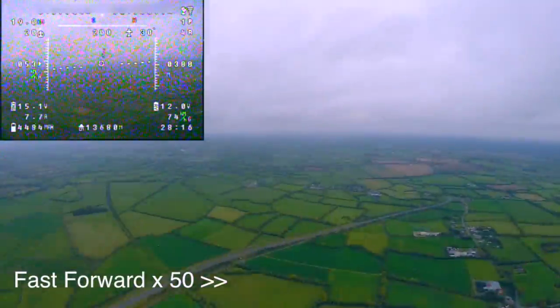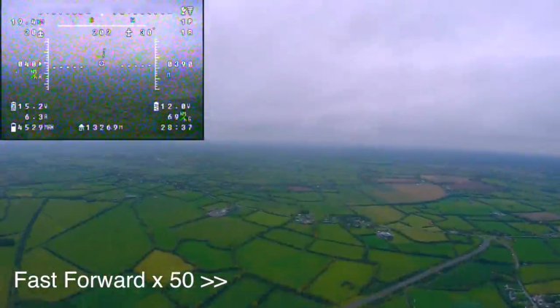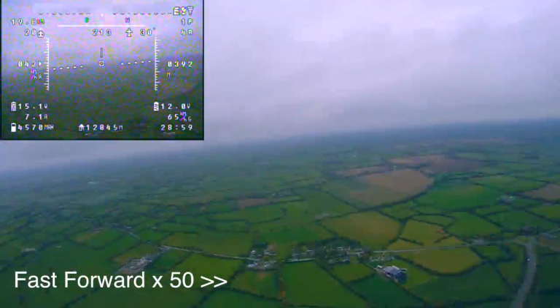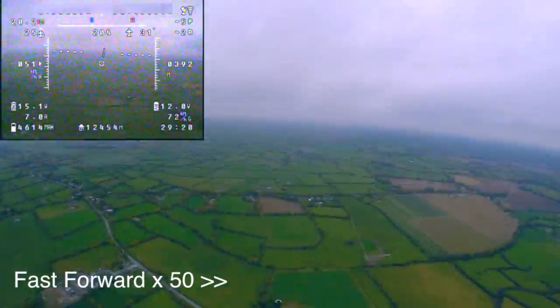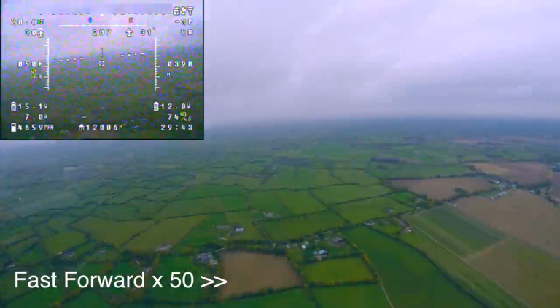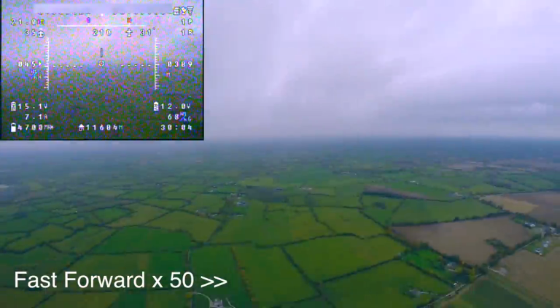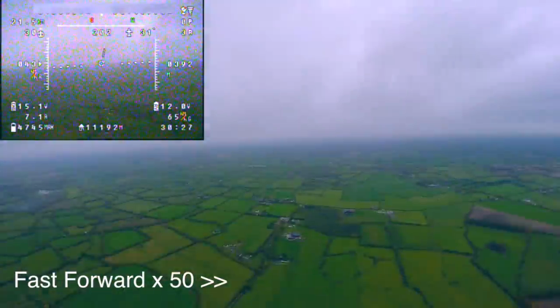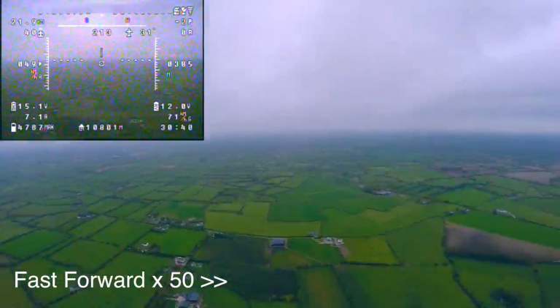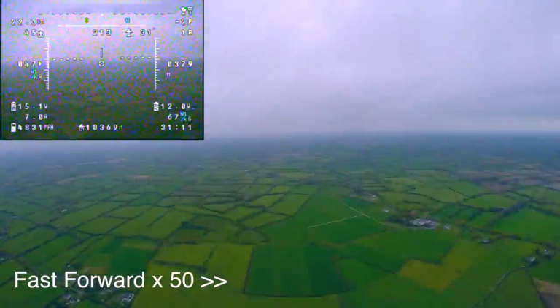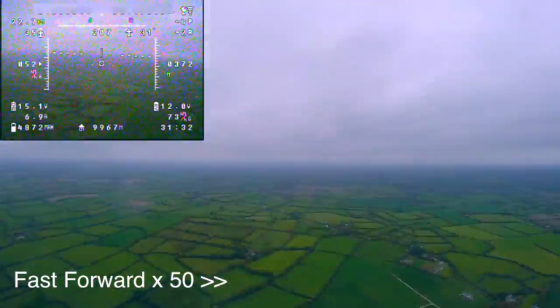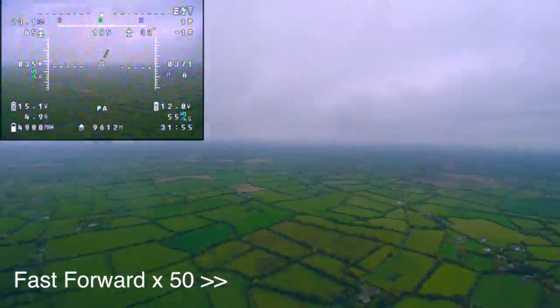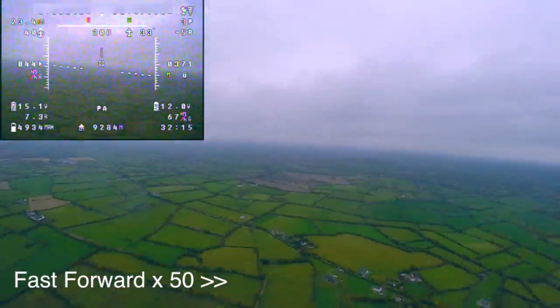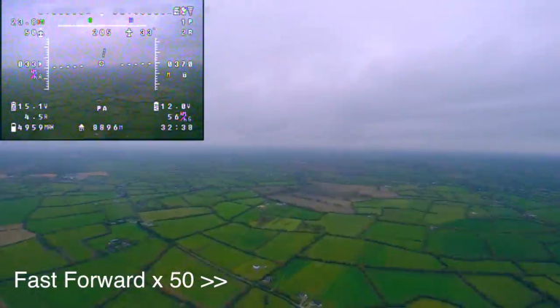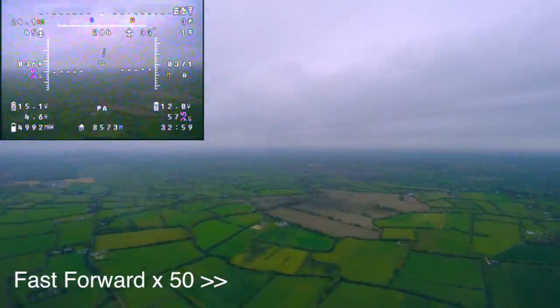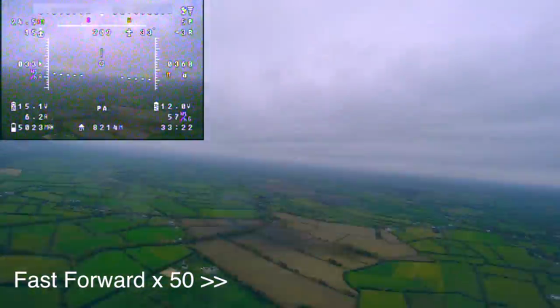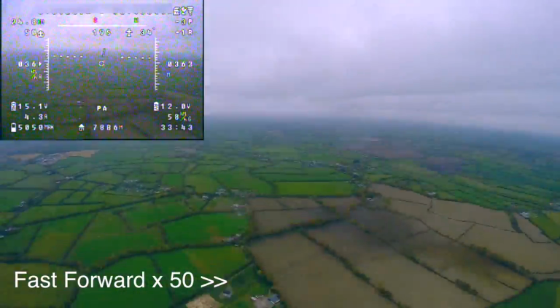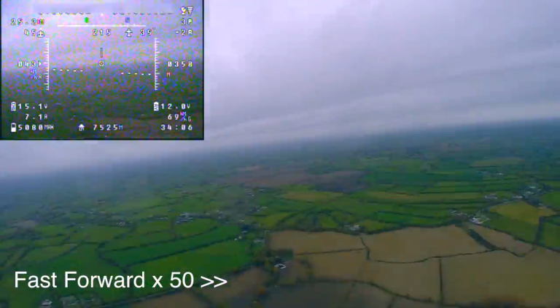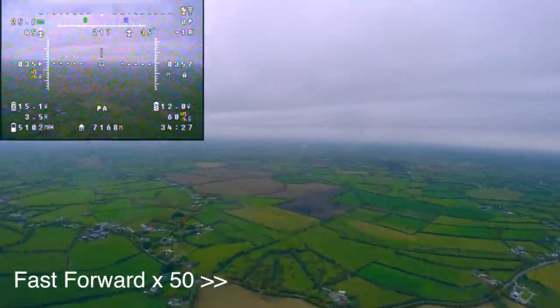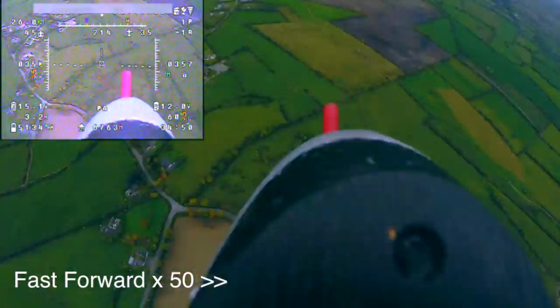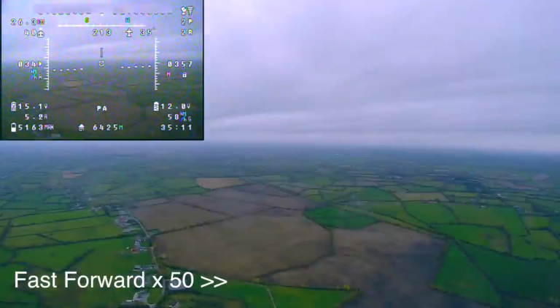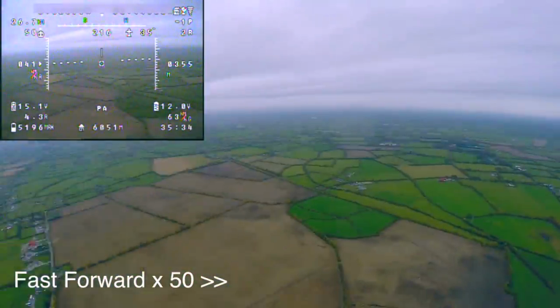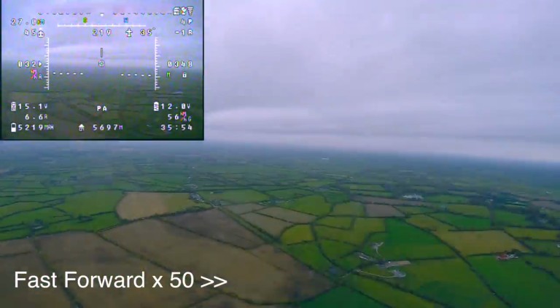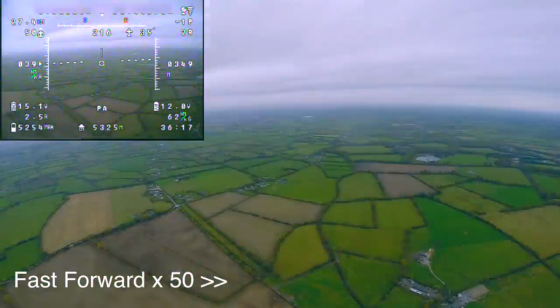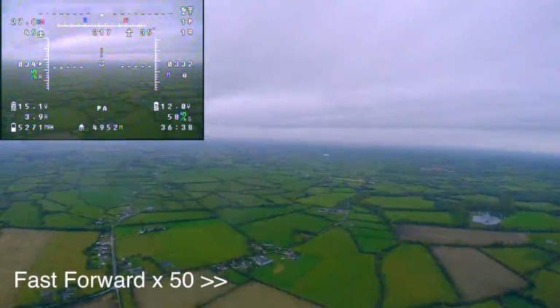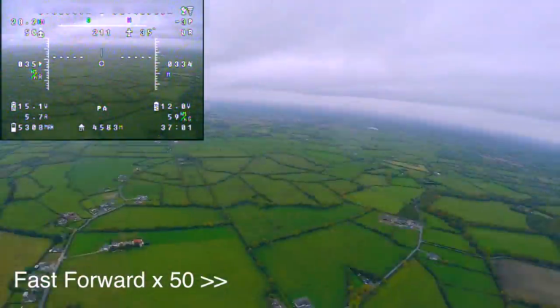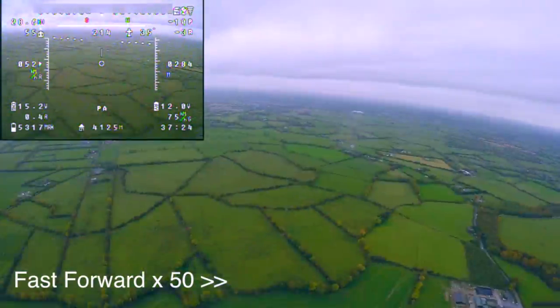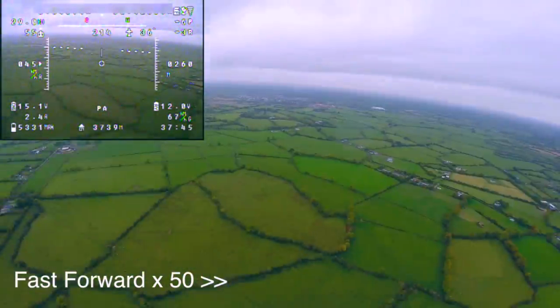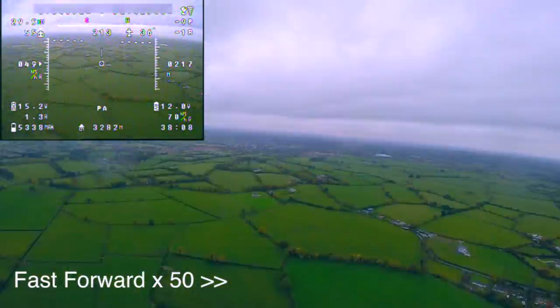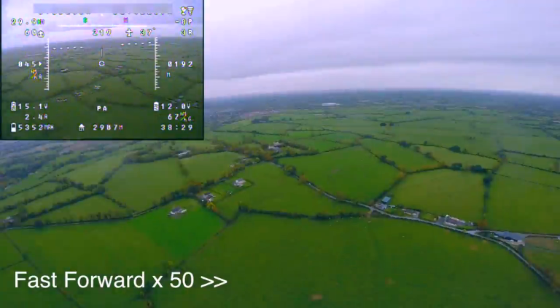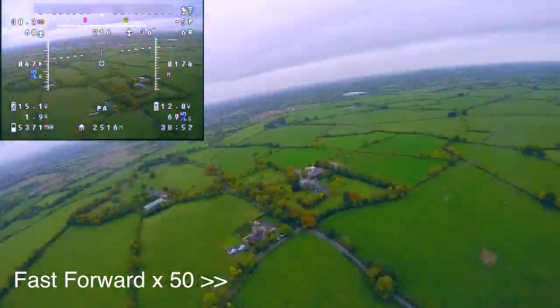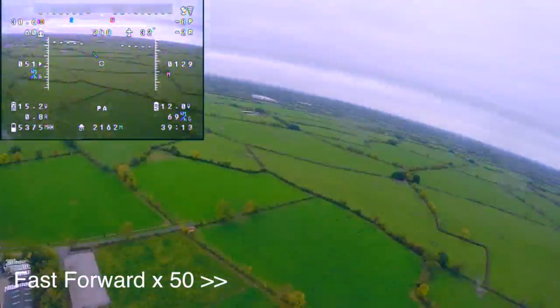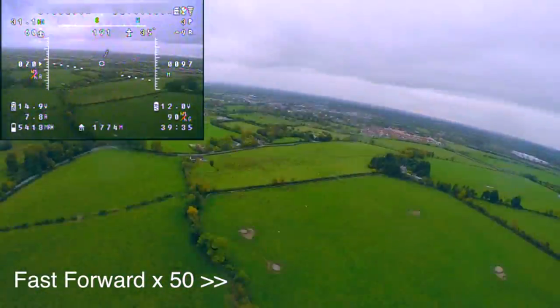During the flight home I'll mention that this plane is powered by two 4-cell 5000mAh batteries wired together in parallel. It's using a 60 amp speed controller and has a 9x6 APC prop.